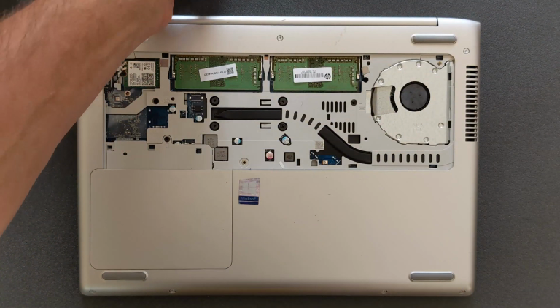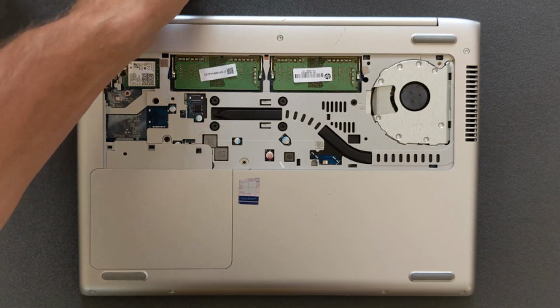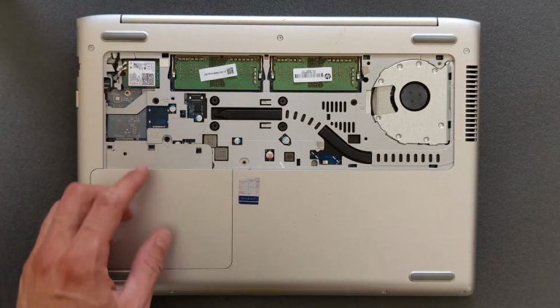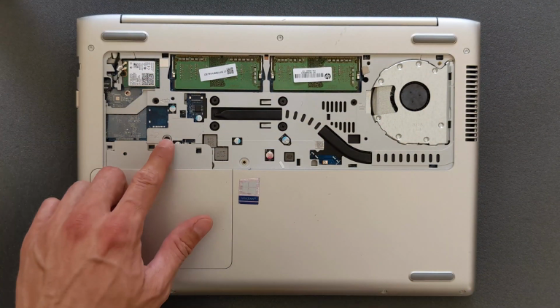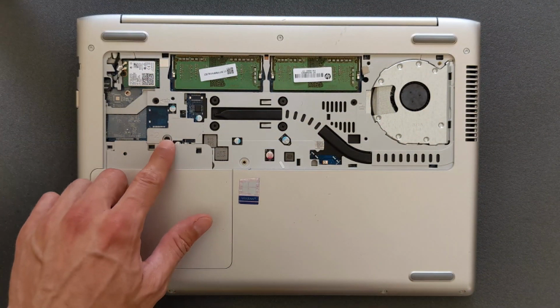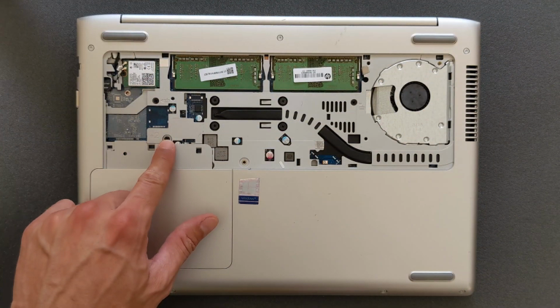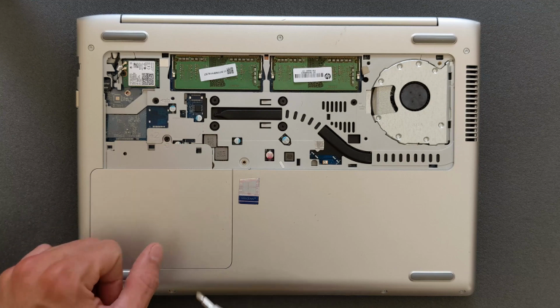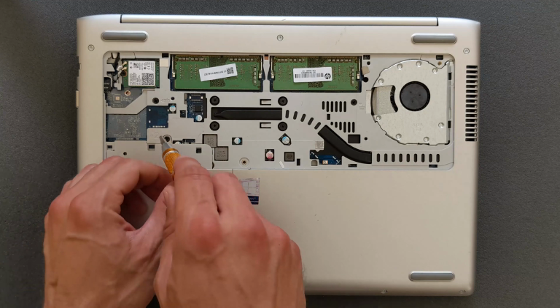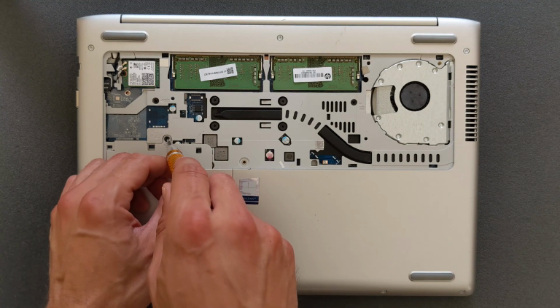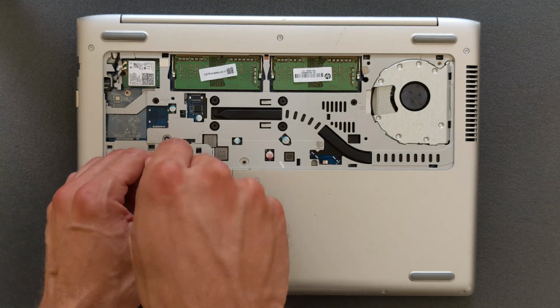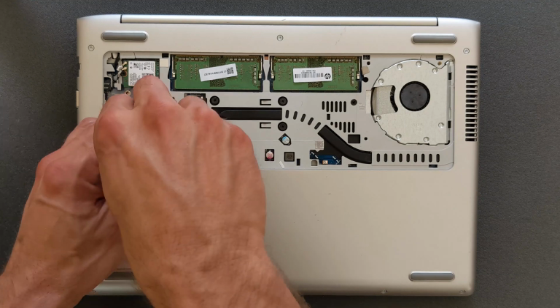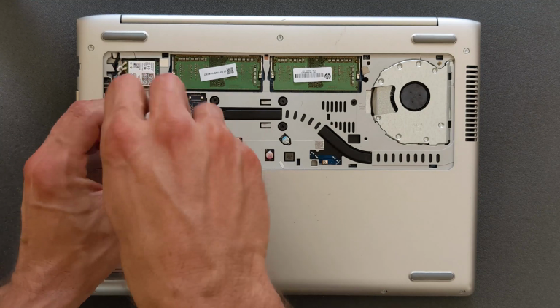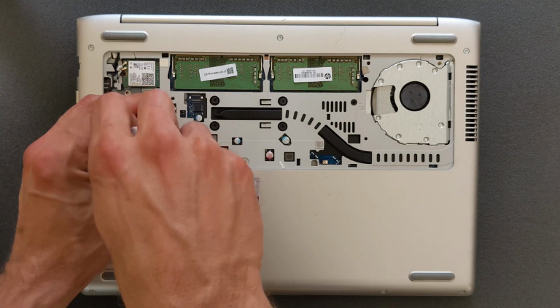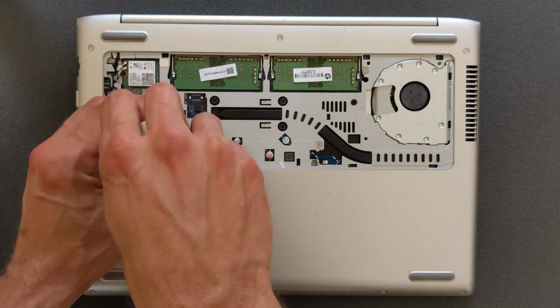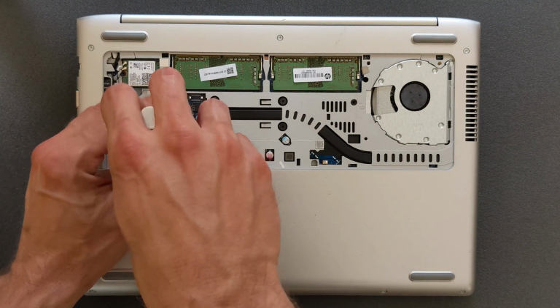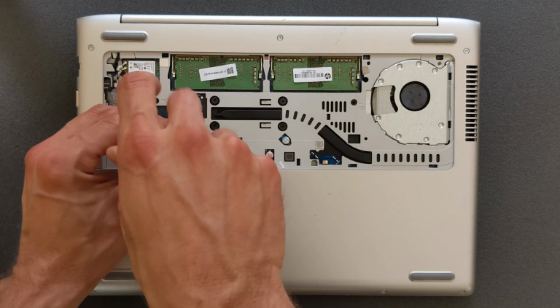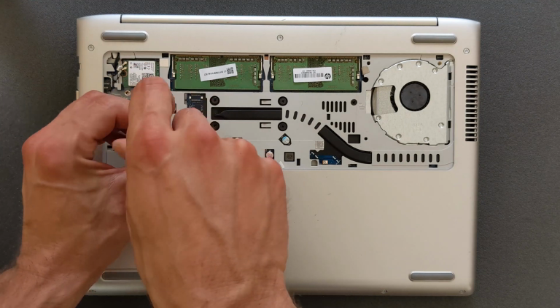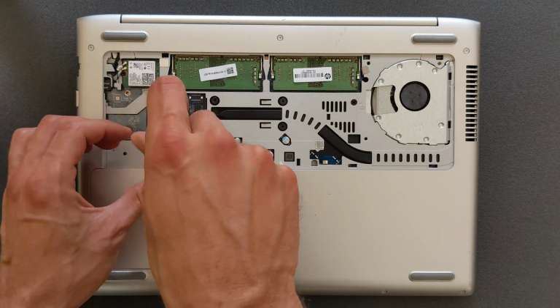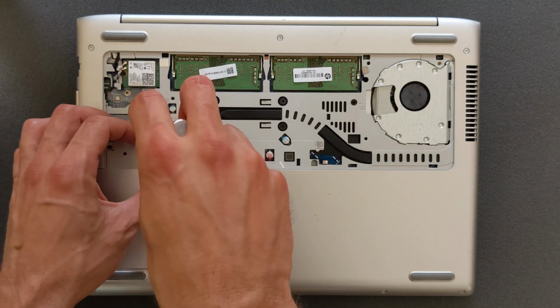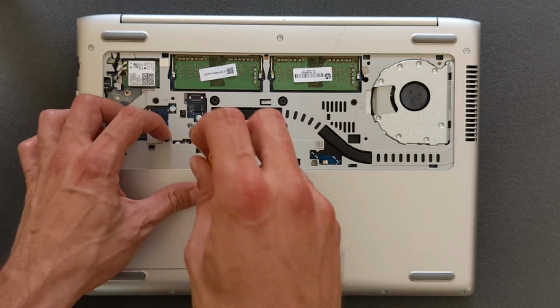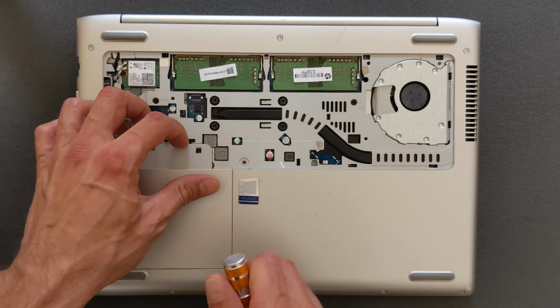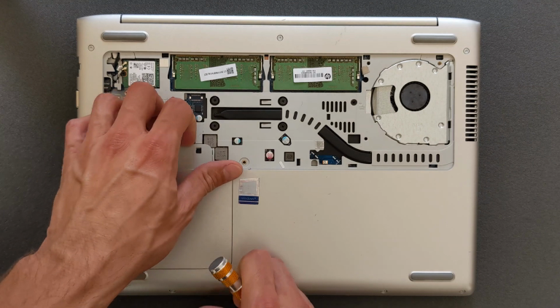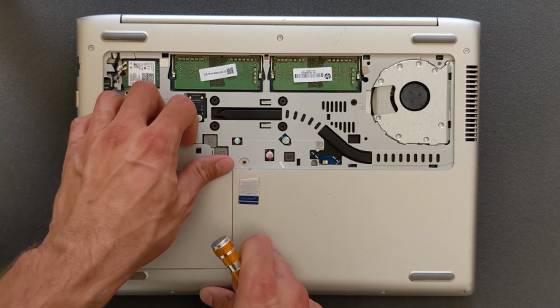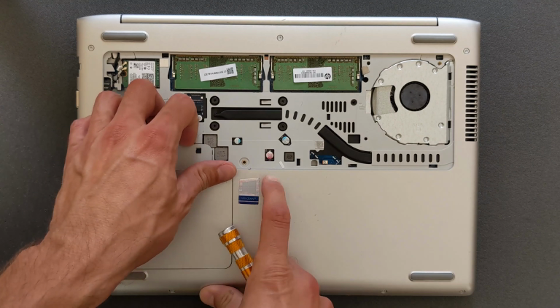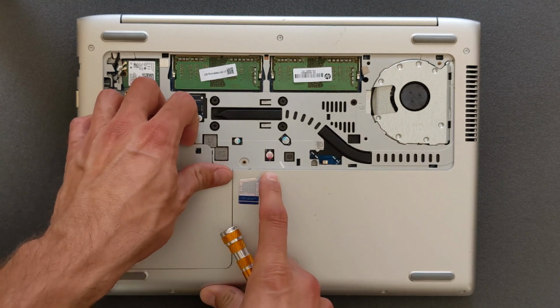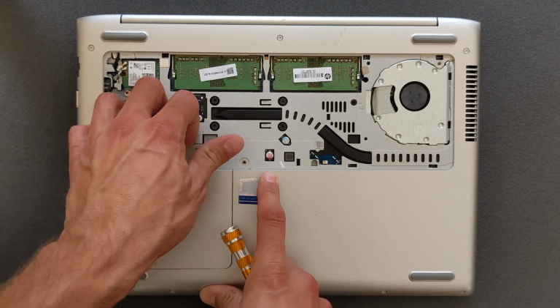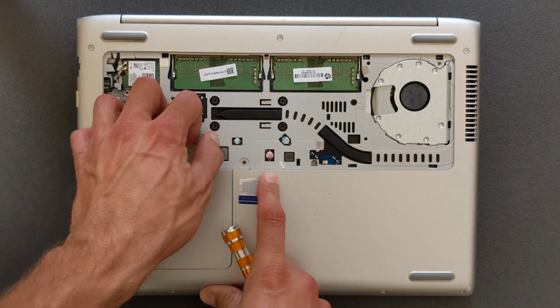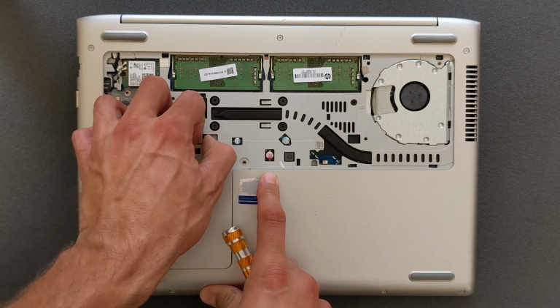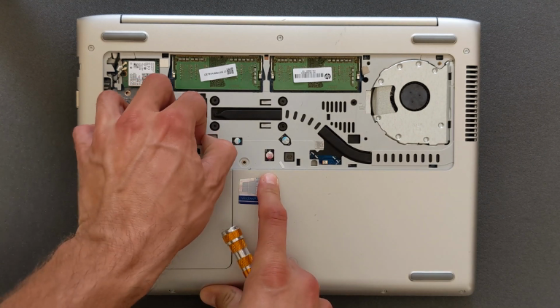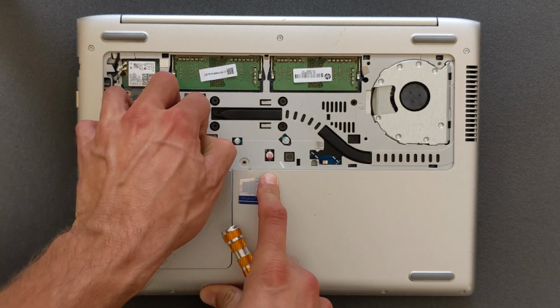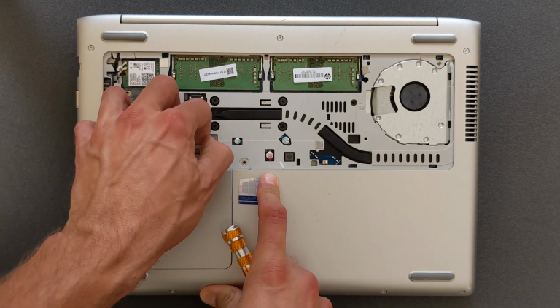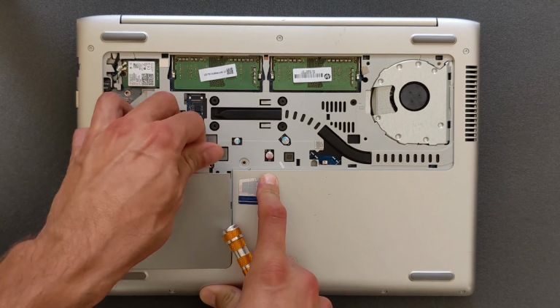You can see your two RAM slots there. There's also another screw you have to remove to get to the actual hard drive bay and solid state drive bay.